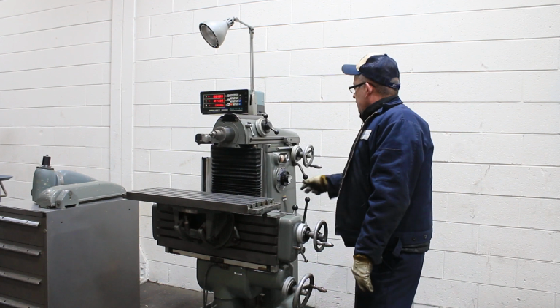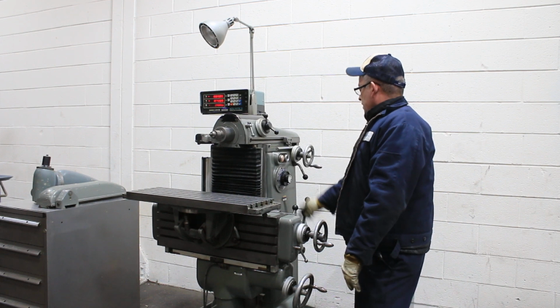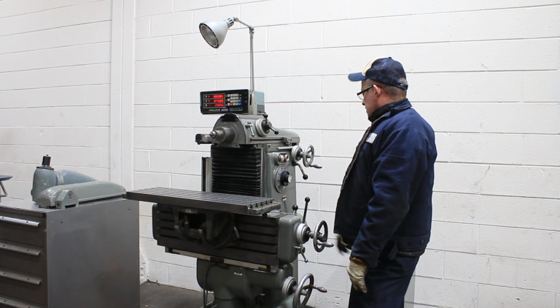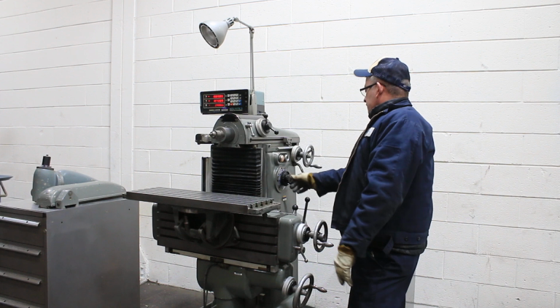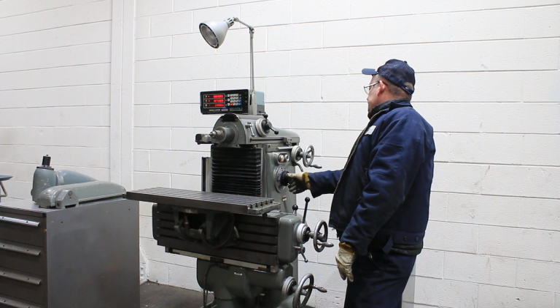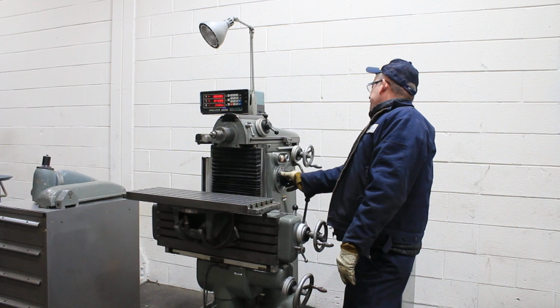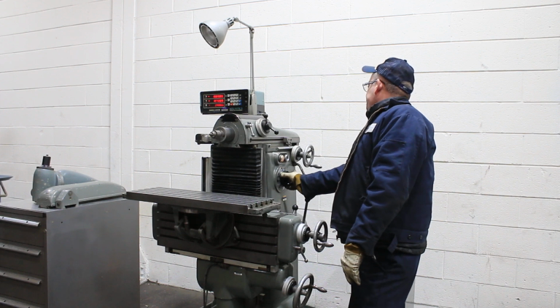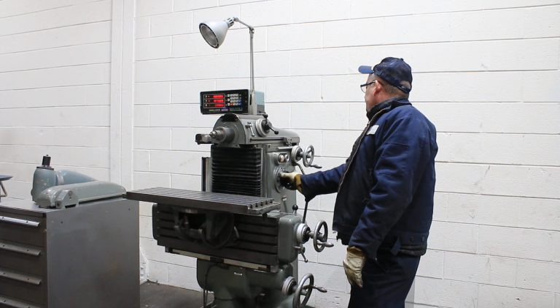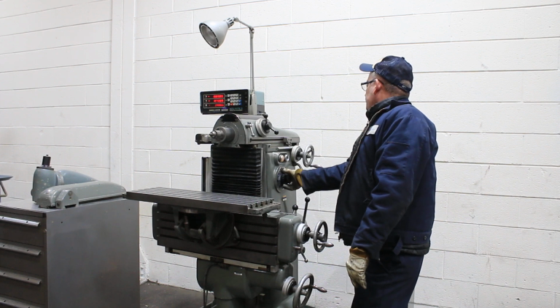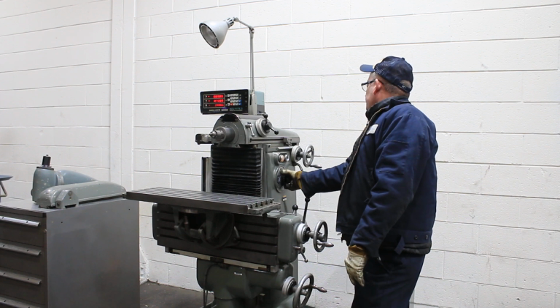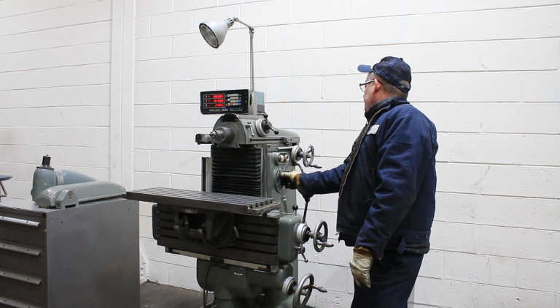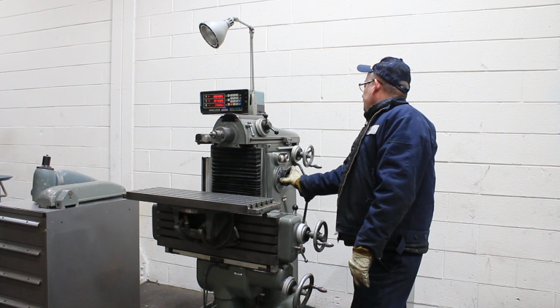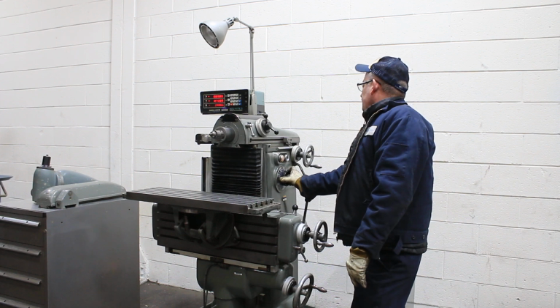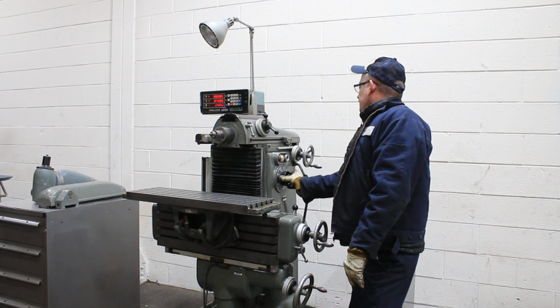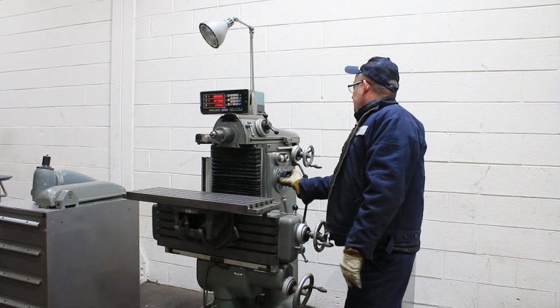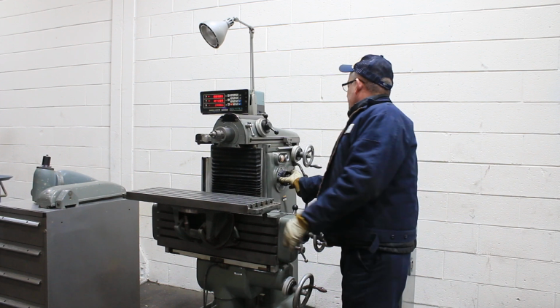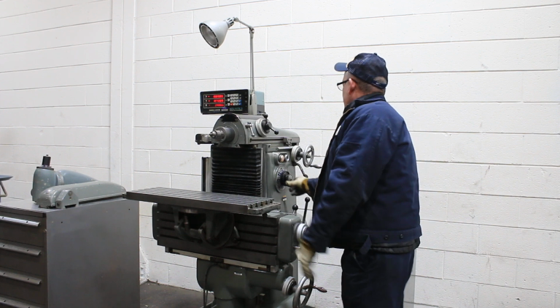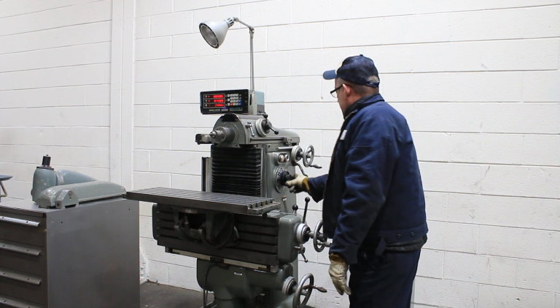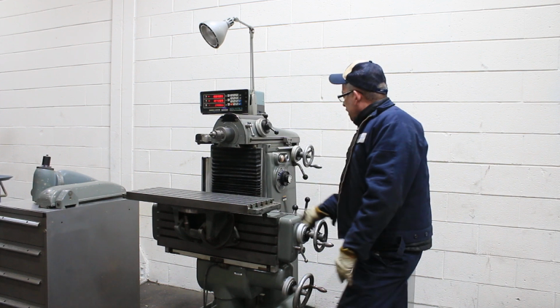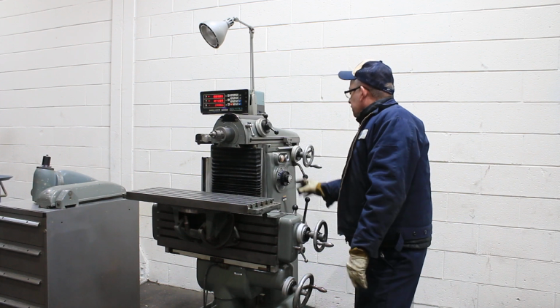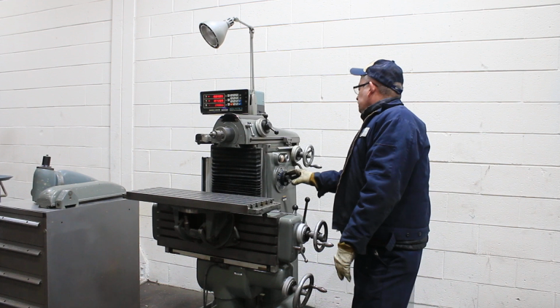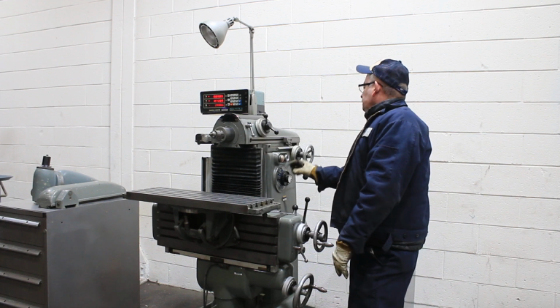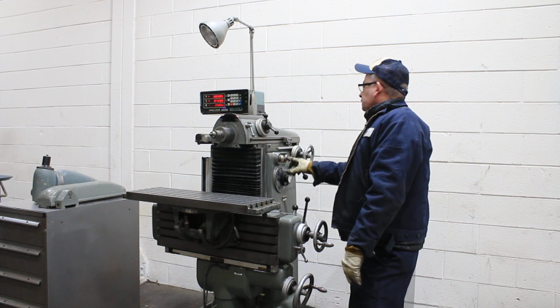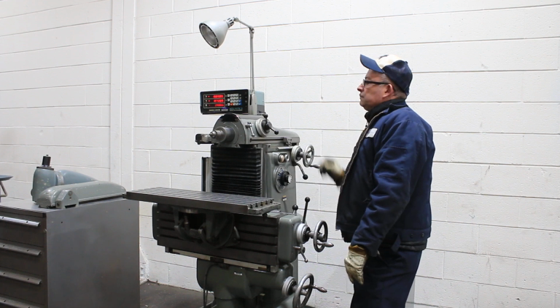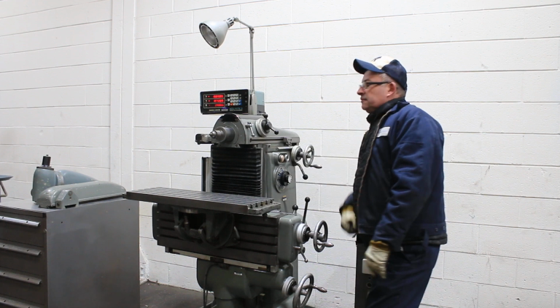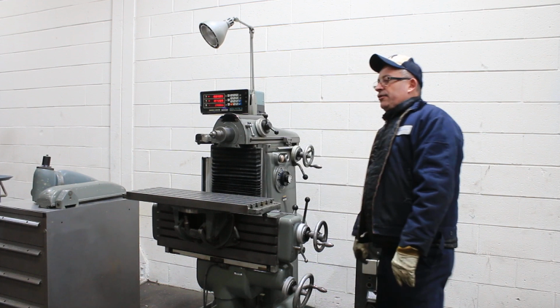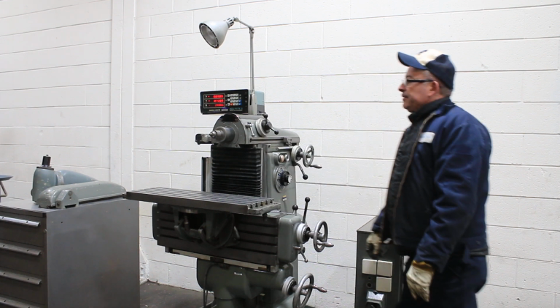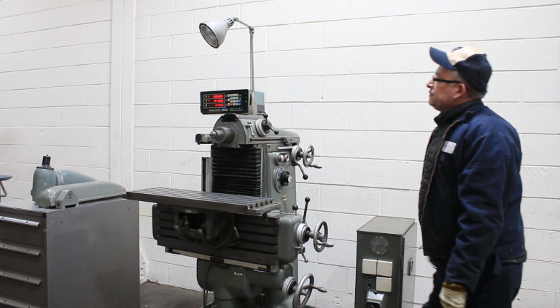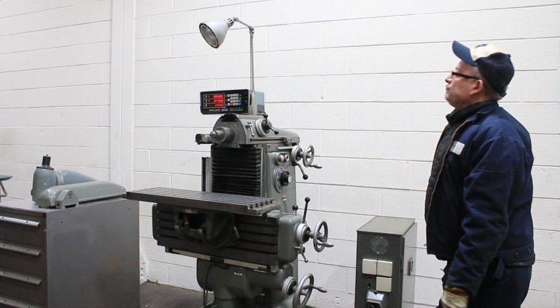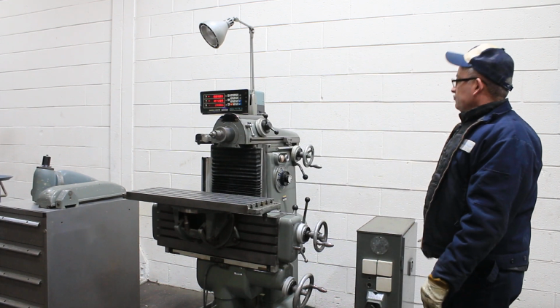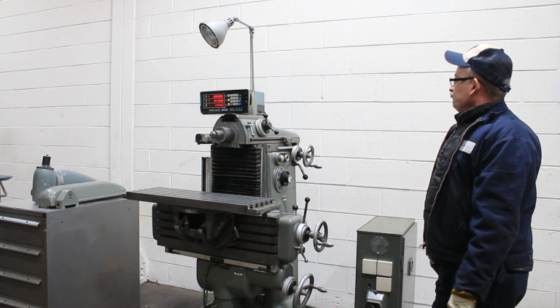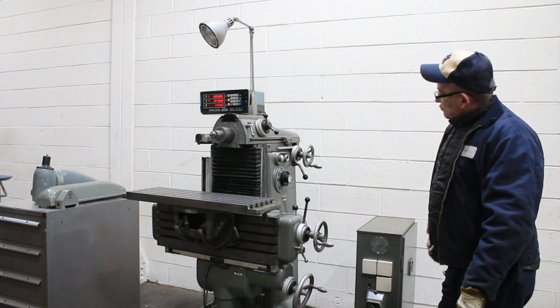We're going to show a few more speeds. Now running at 500 RPM.